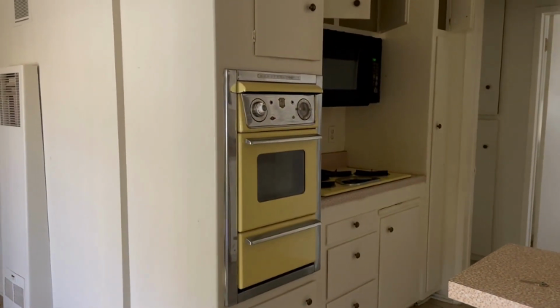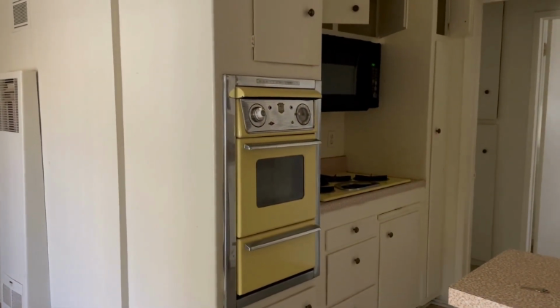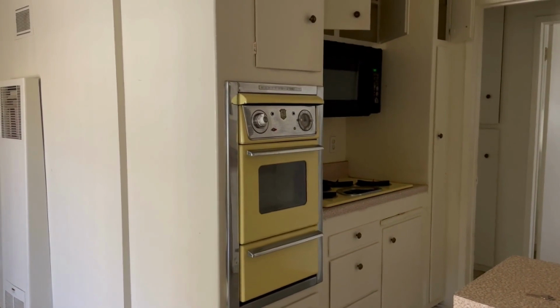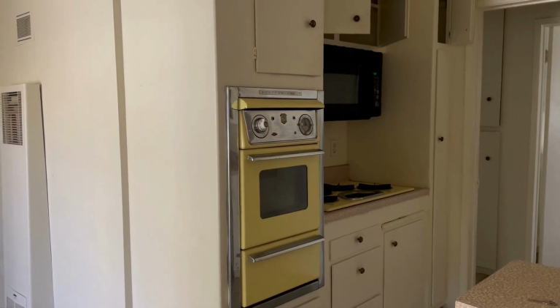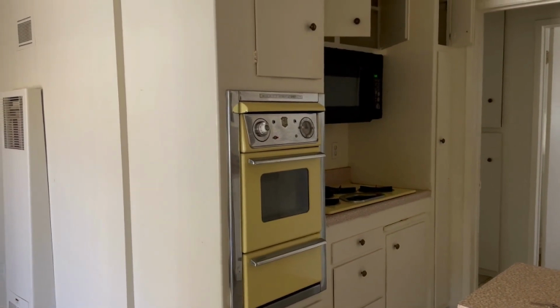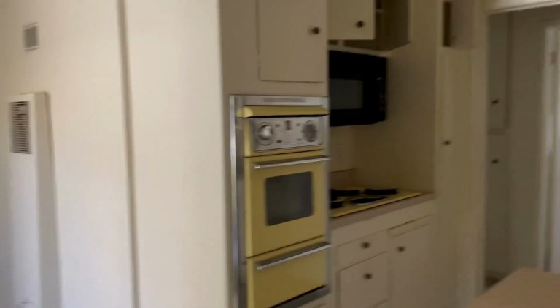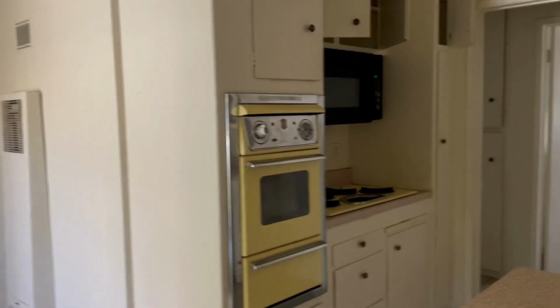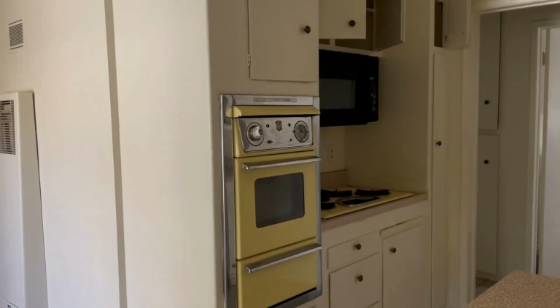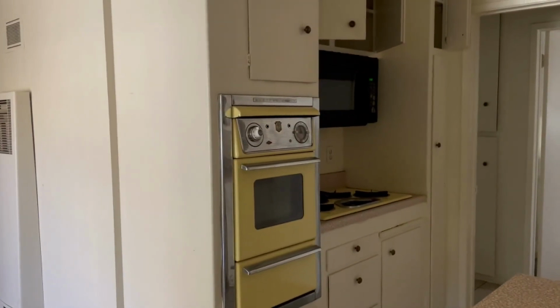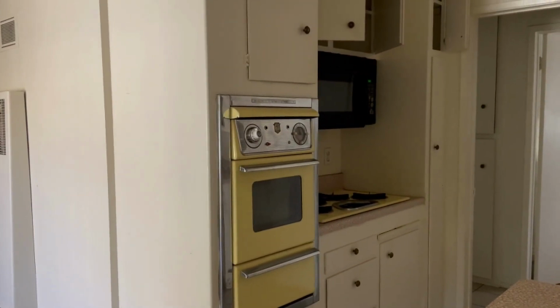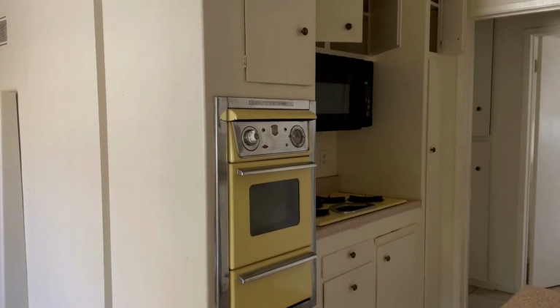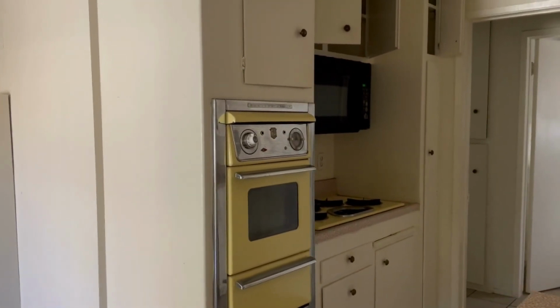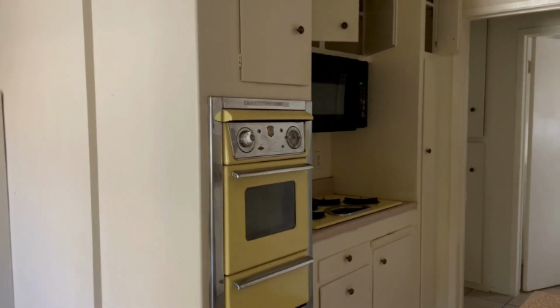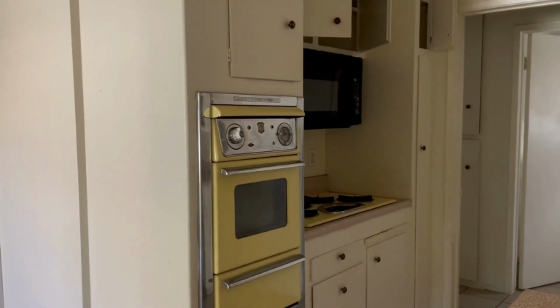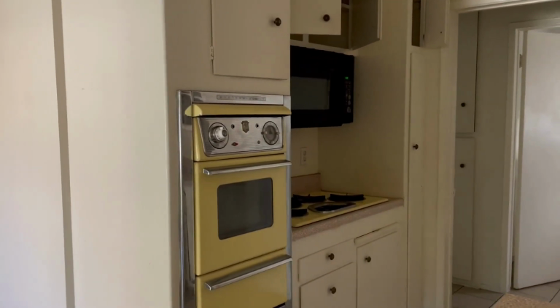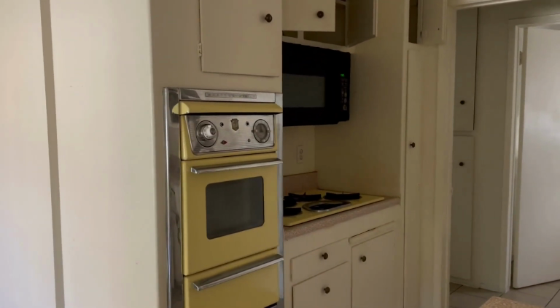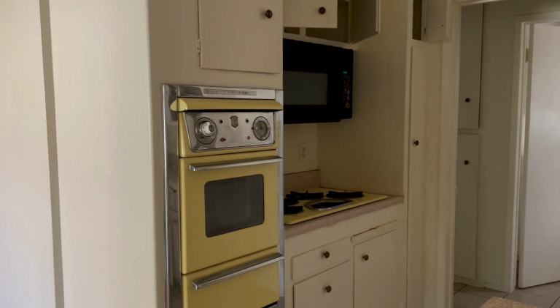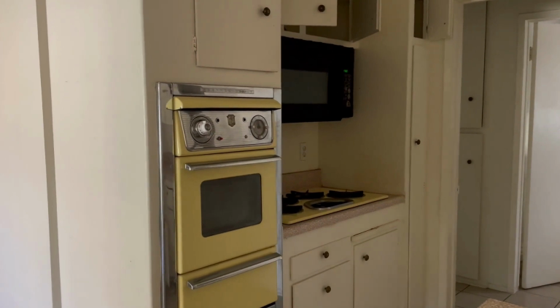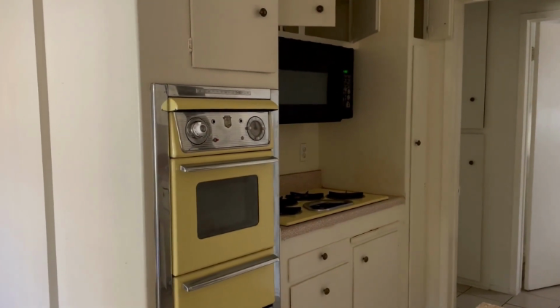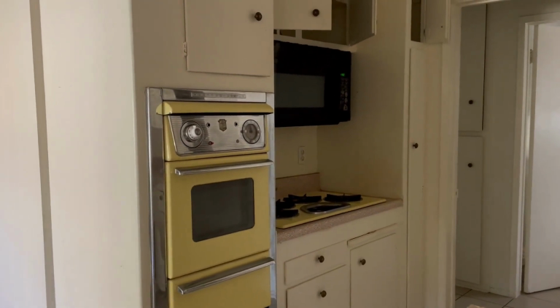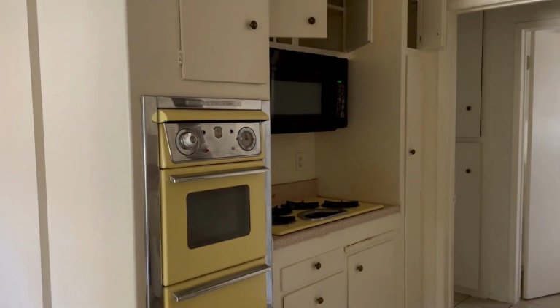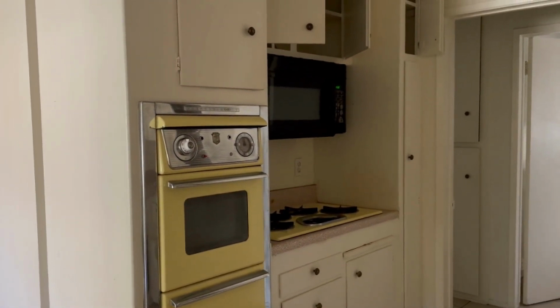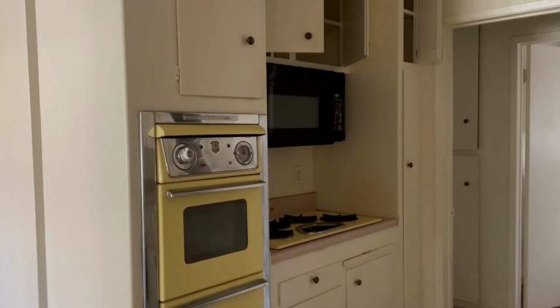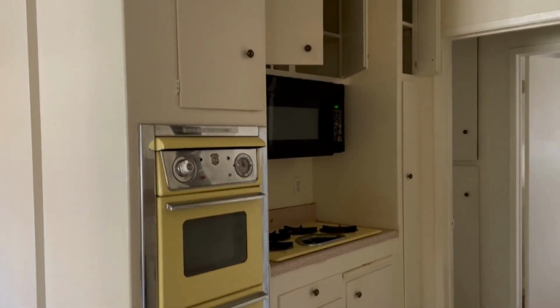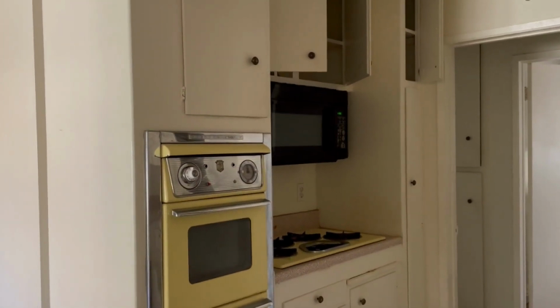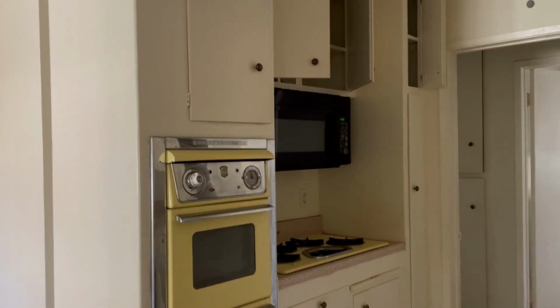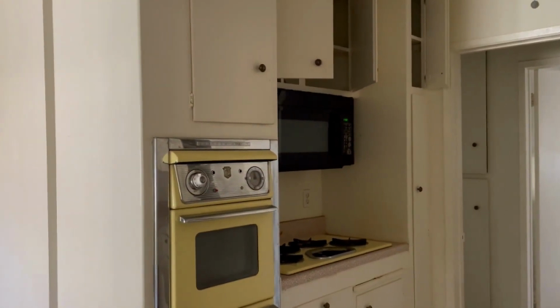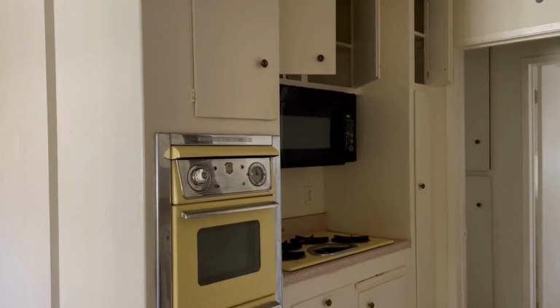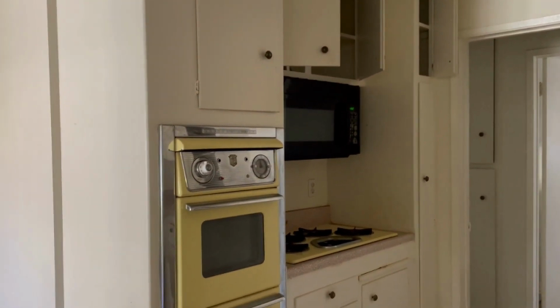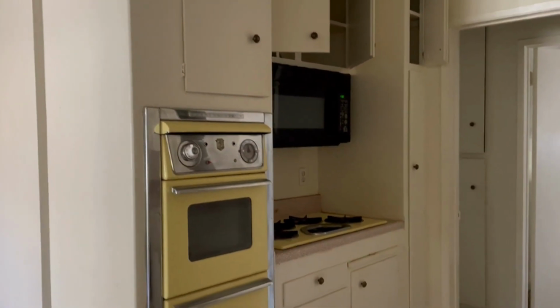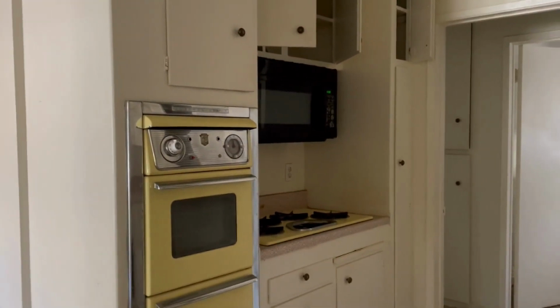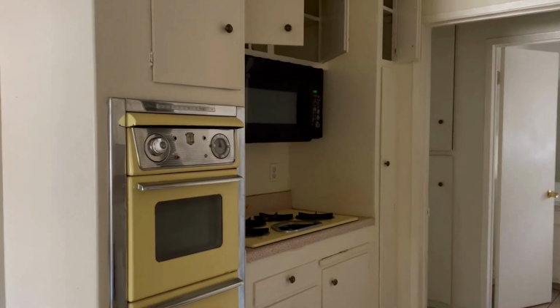This is the other side of the kitchen. It's got a very old wall oven and cooktop. It does have a microwave, but we're going to have to take that out and put a range in.